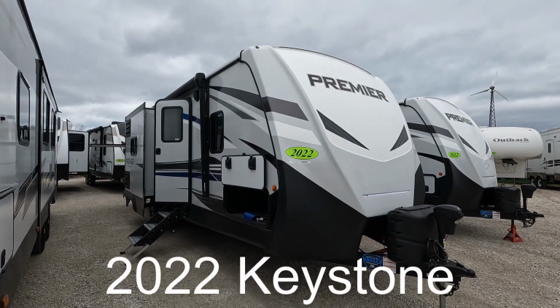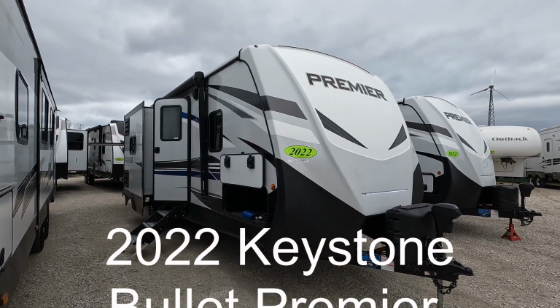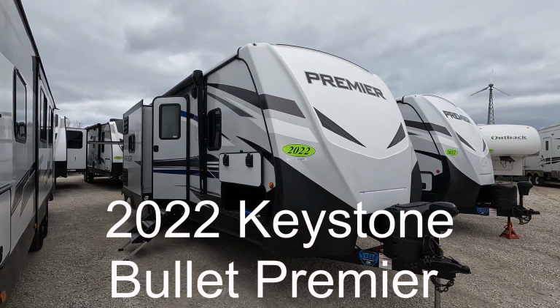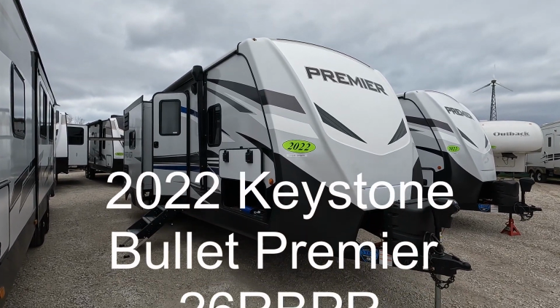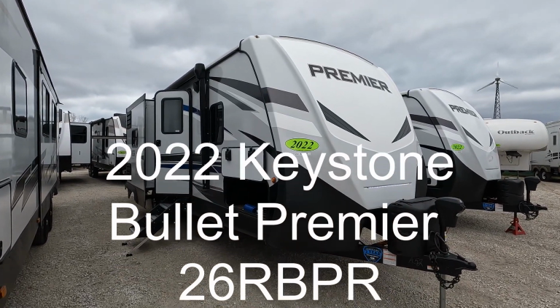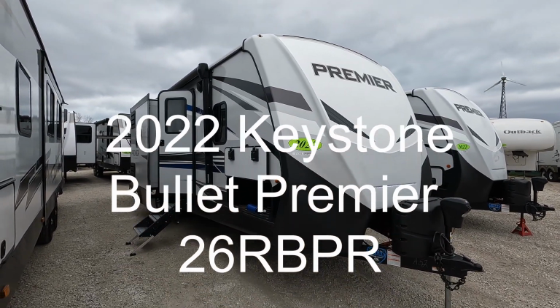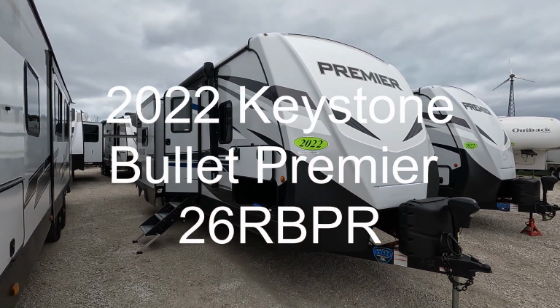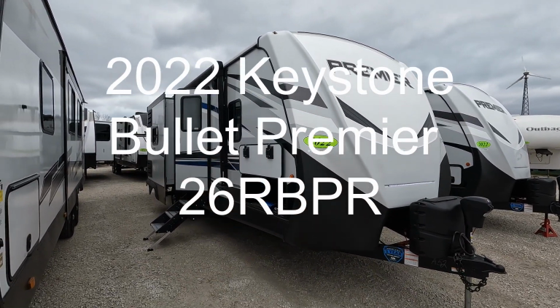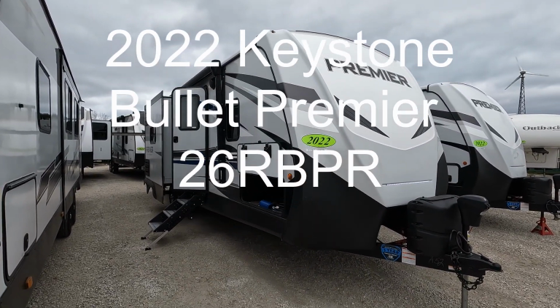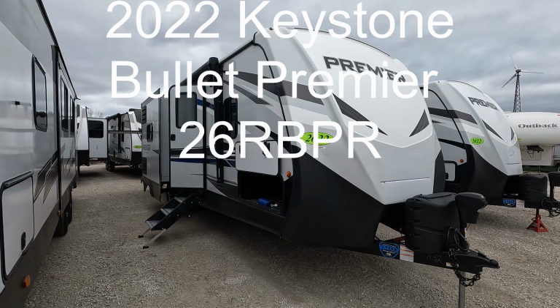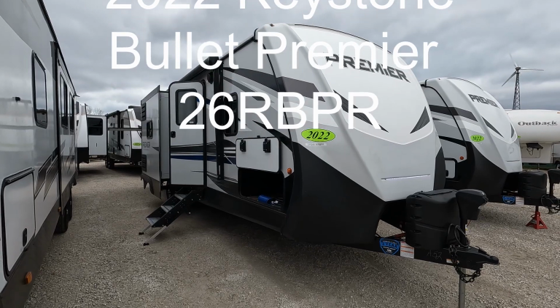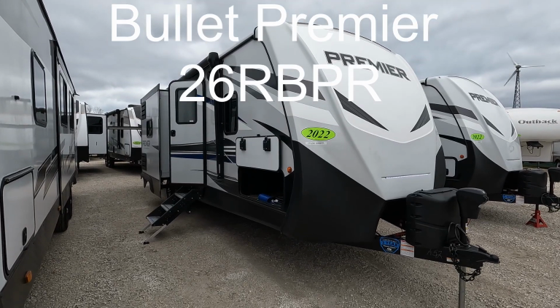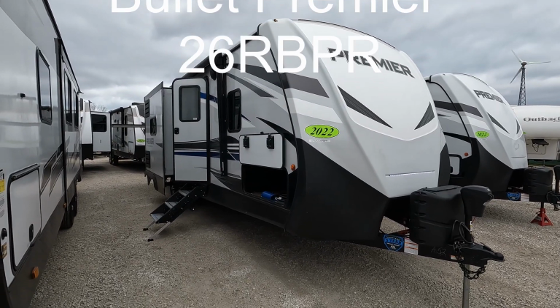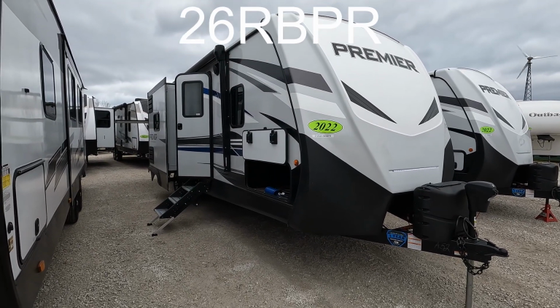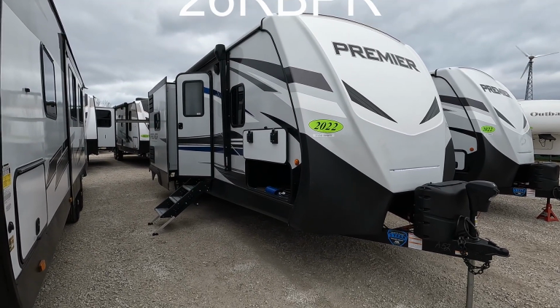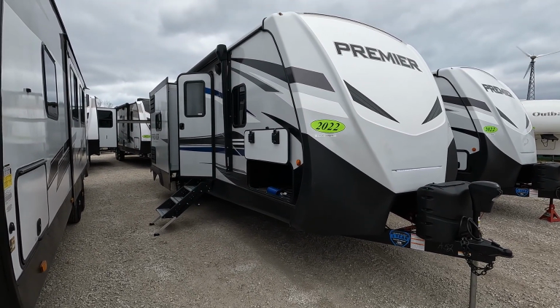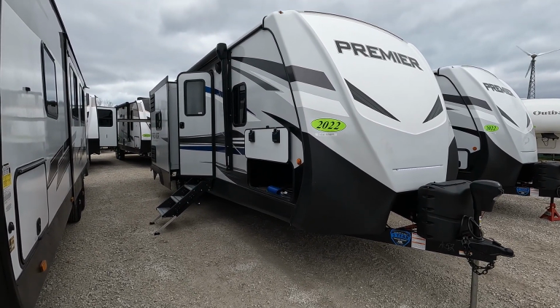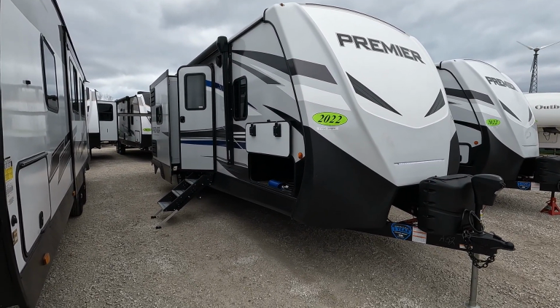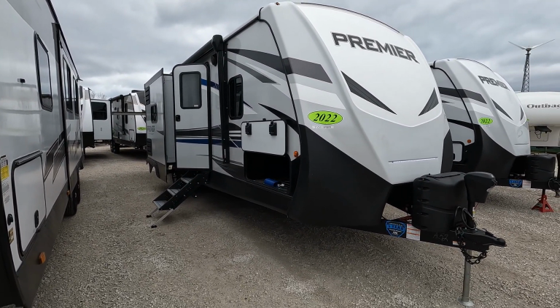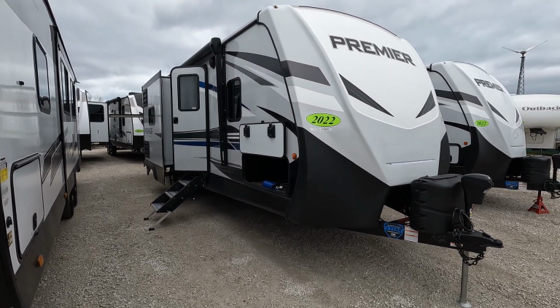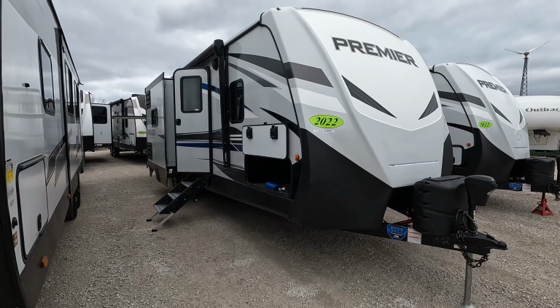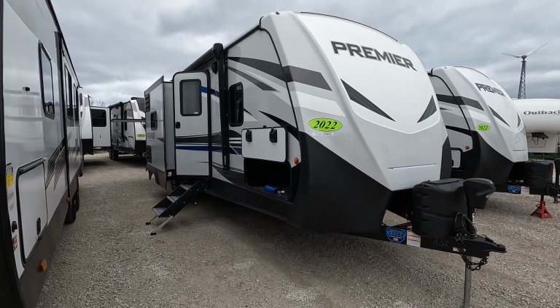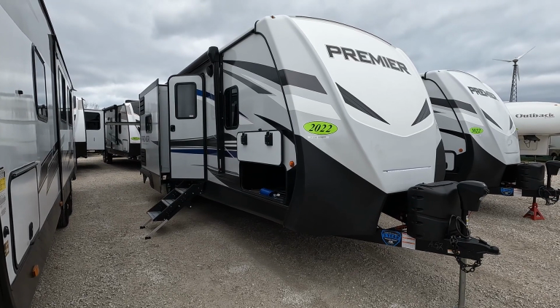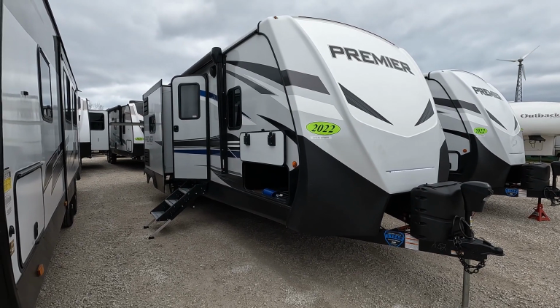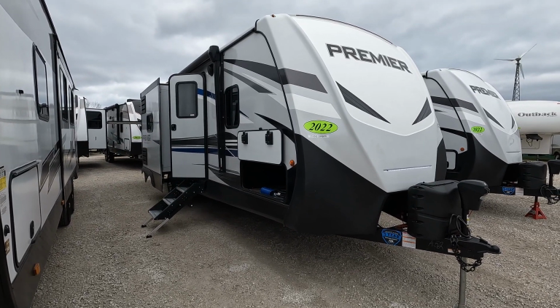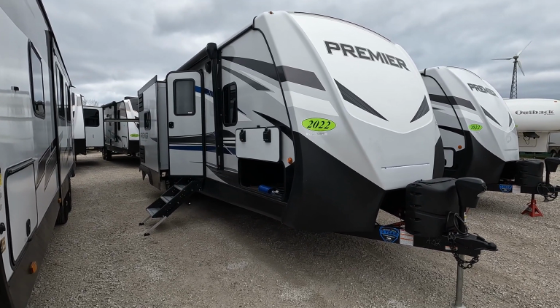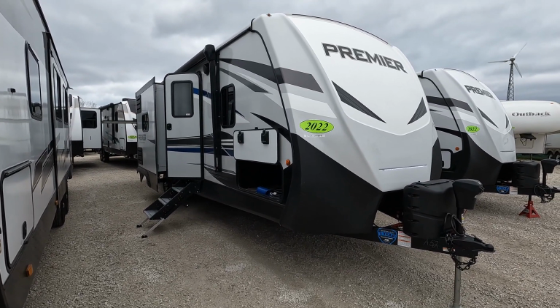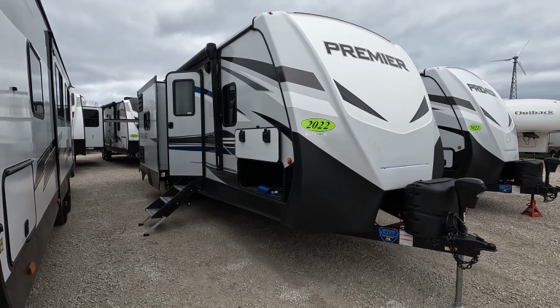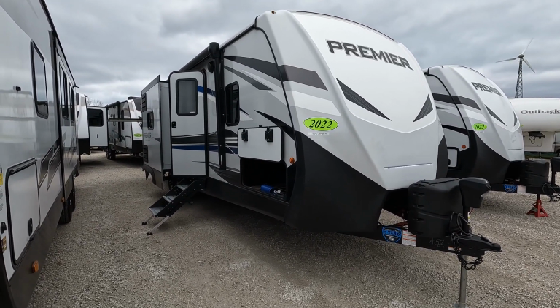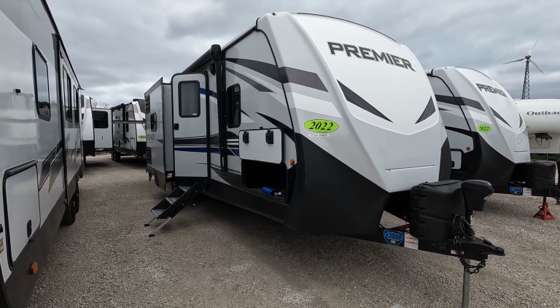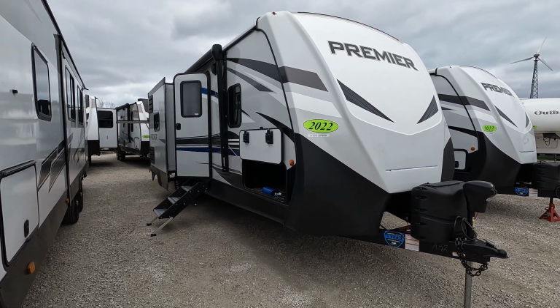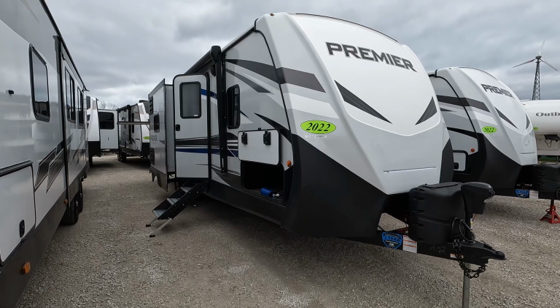Good morning and welcome back. Today we have a Keystone Bullitt Premier 26RB — the last two letters are PR for the Premier designation.